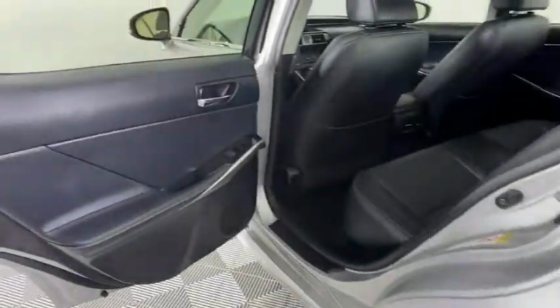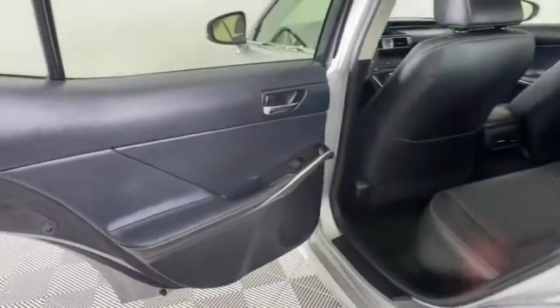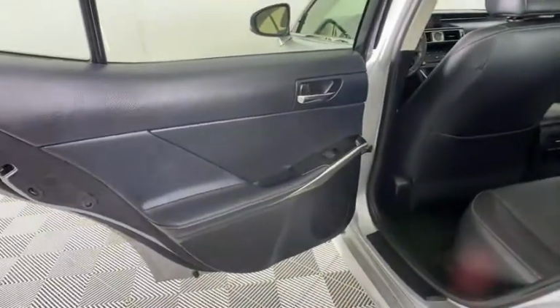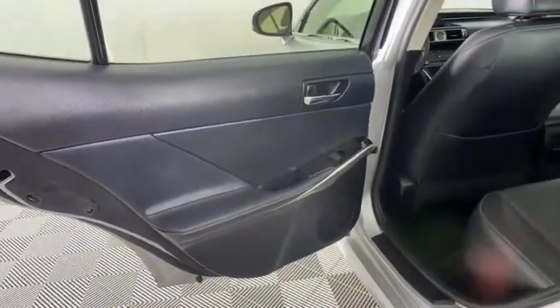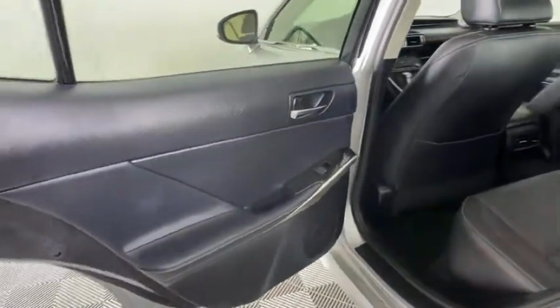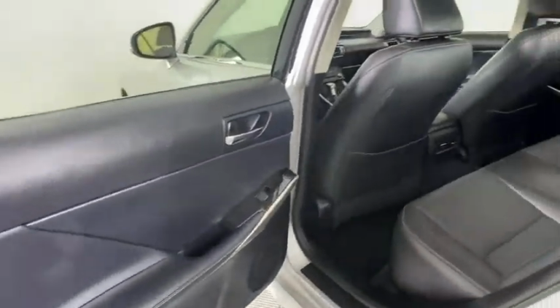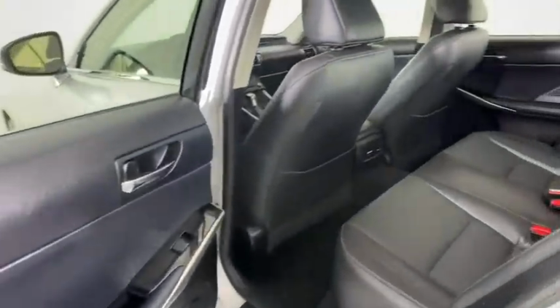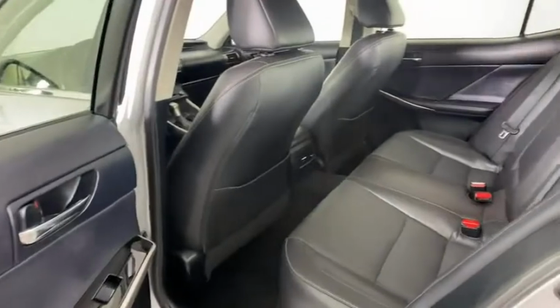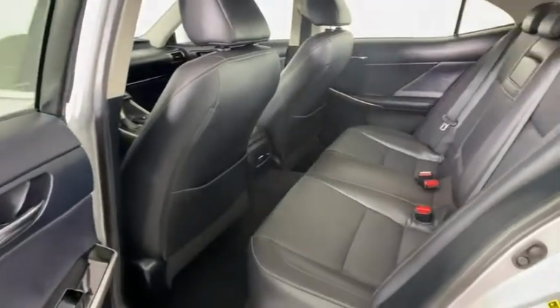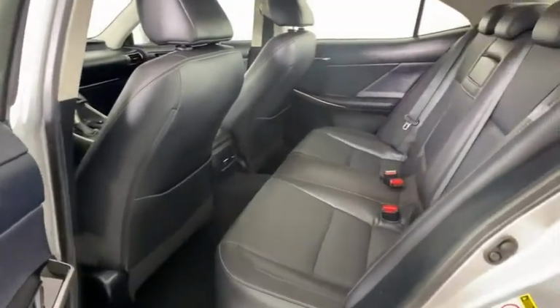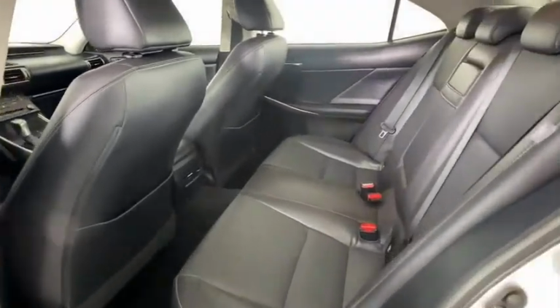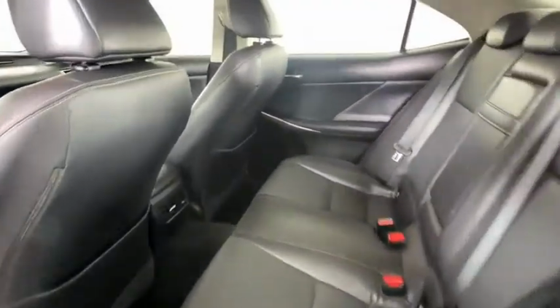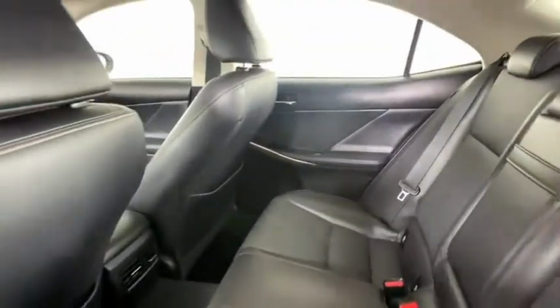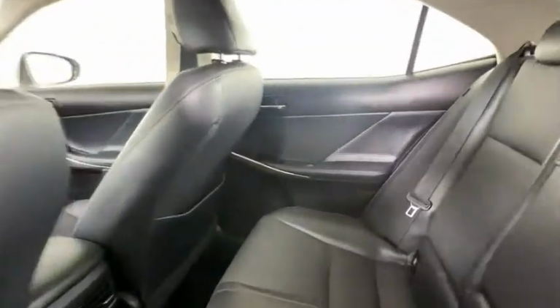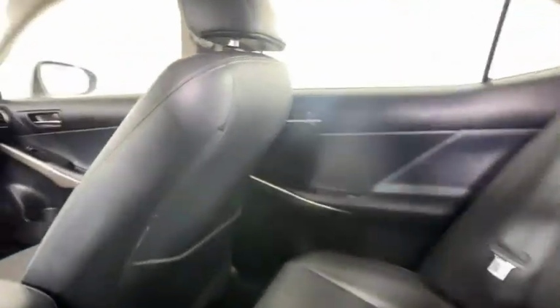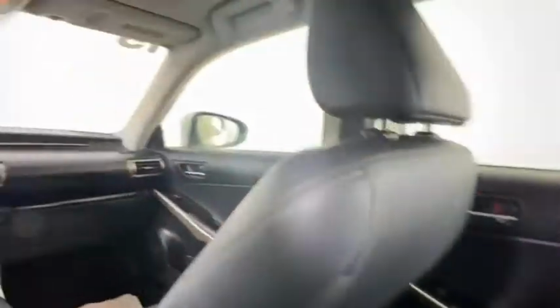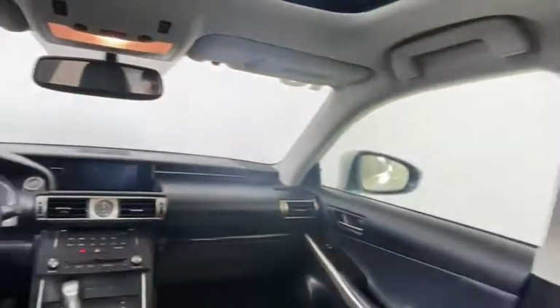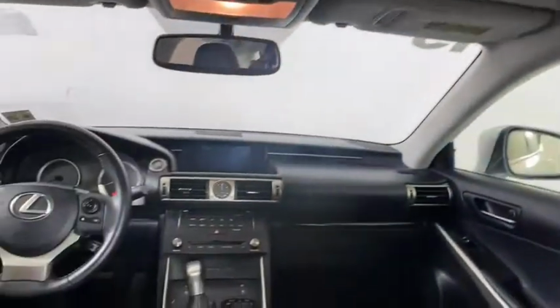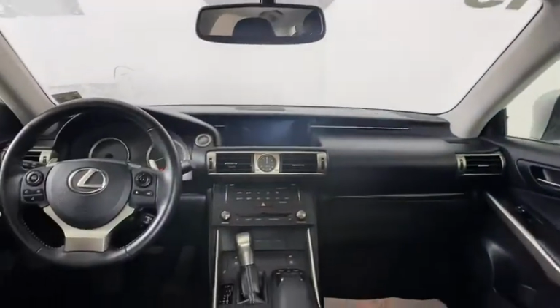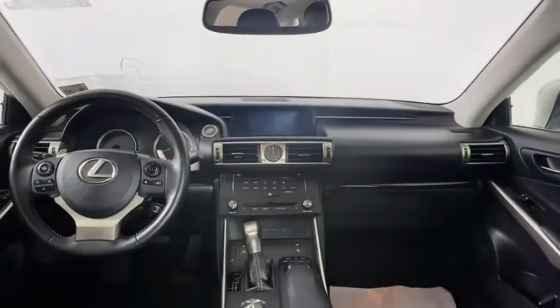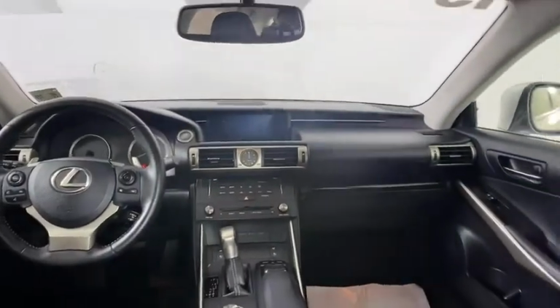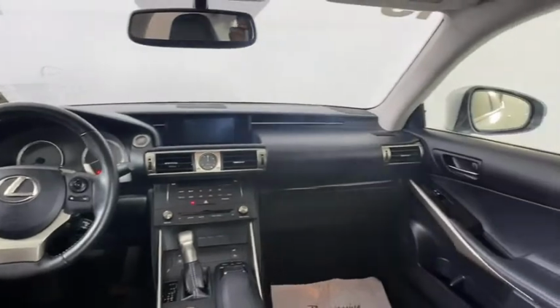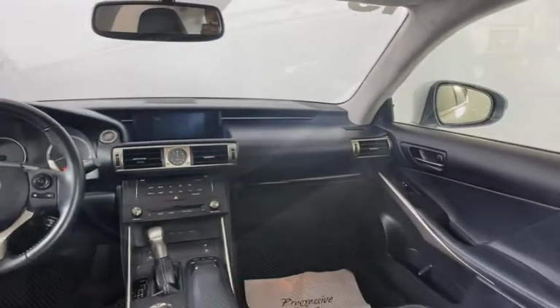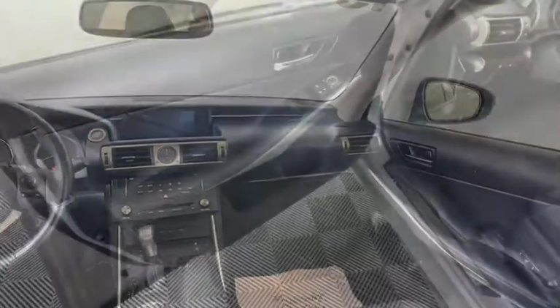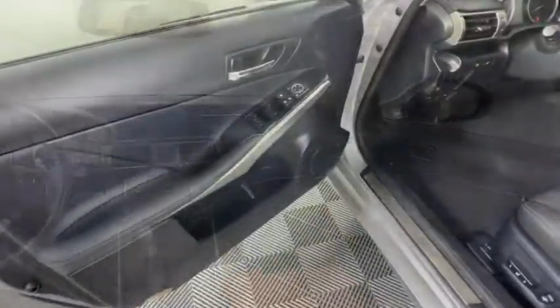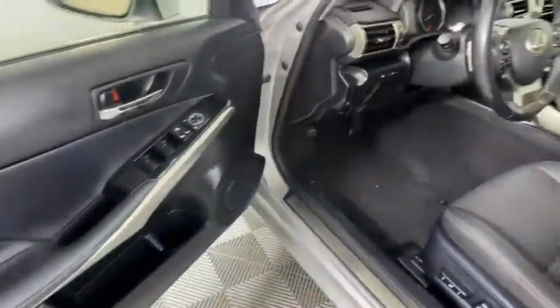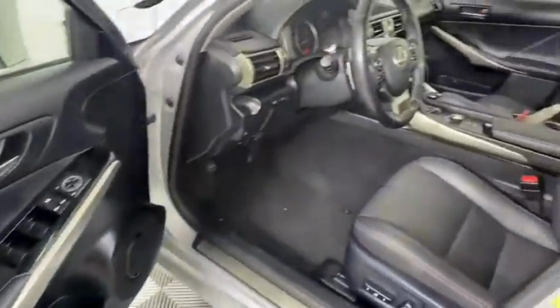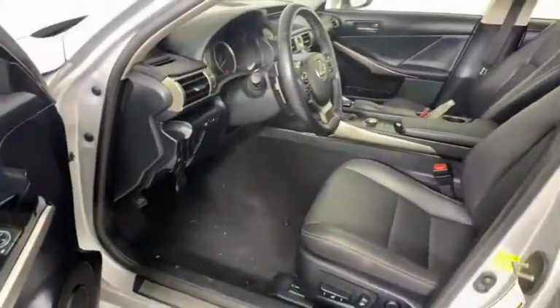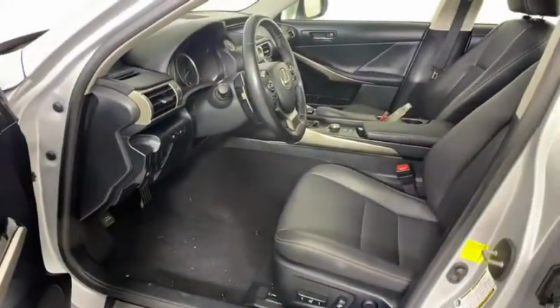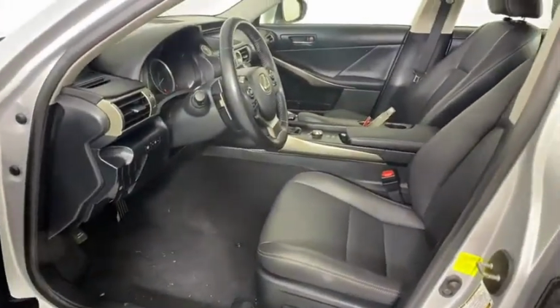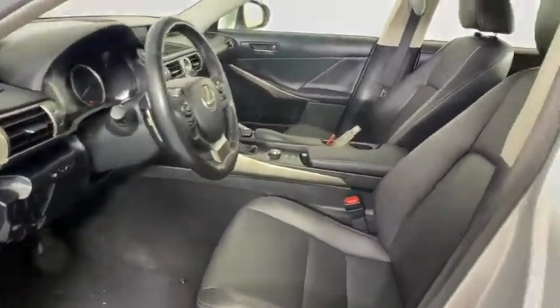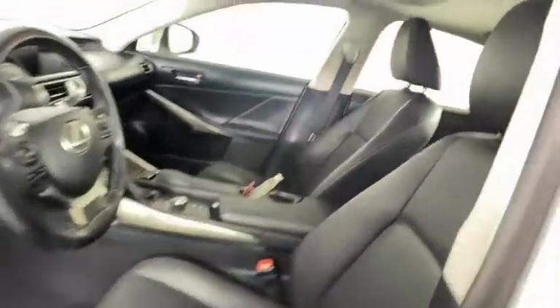Auto-dimming rear-view mirror, floor mats, aluminum wheels, four-wheel disc brakes, cruise control, universal garage door opener, climate control, rear defrost, AM-FM stereo radio, CD player.